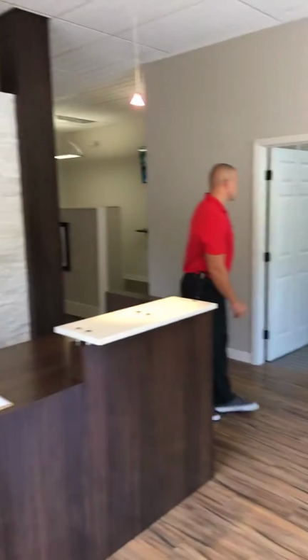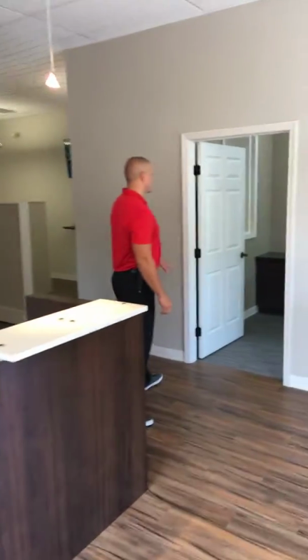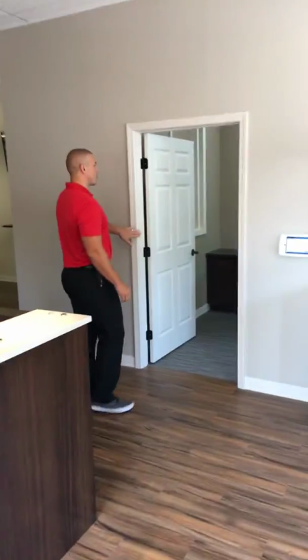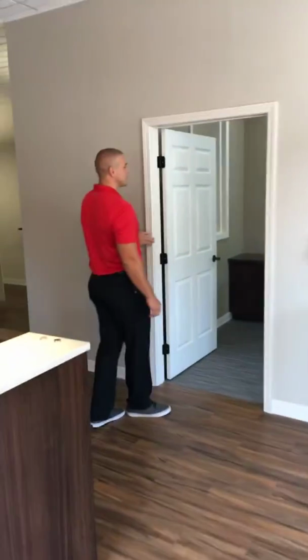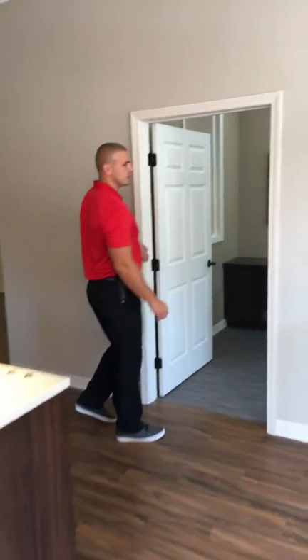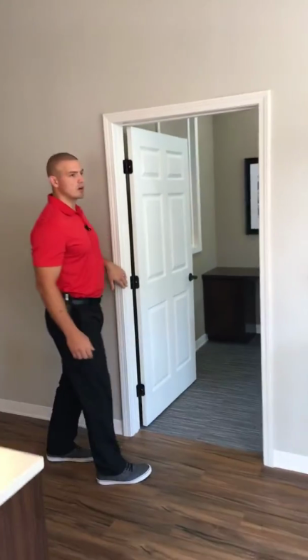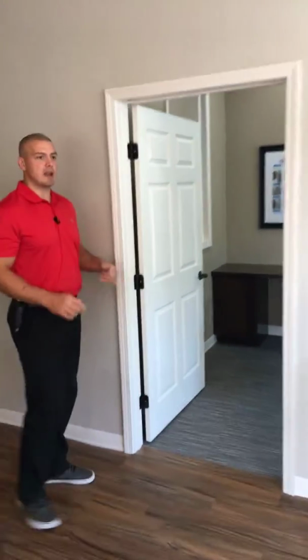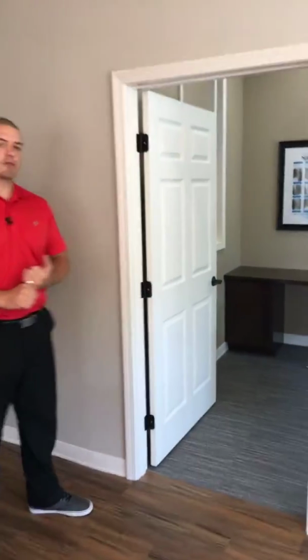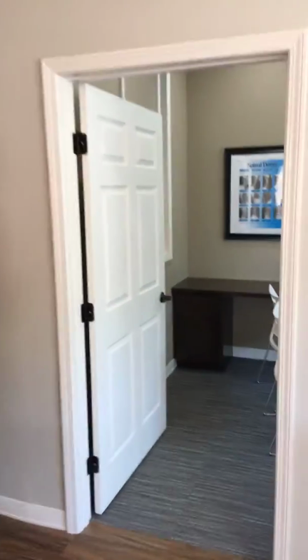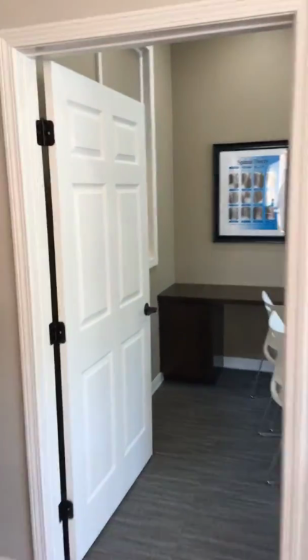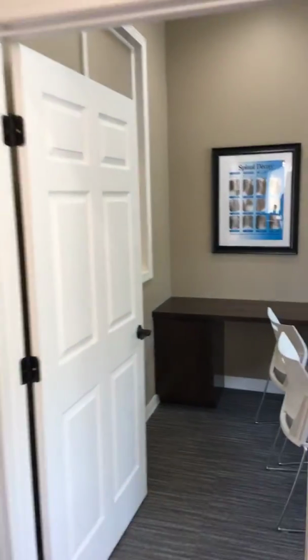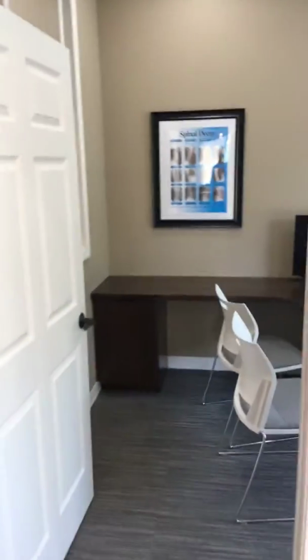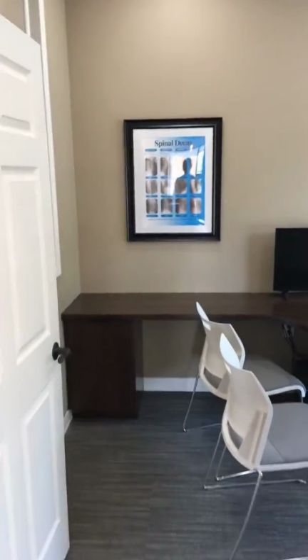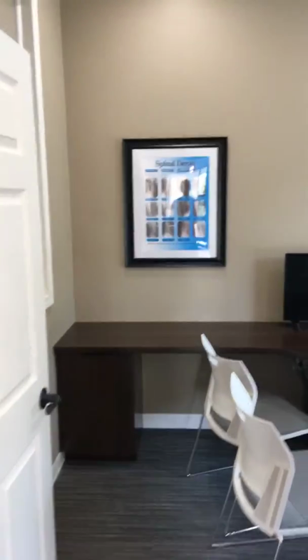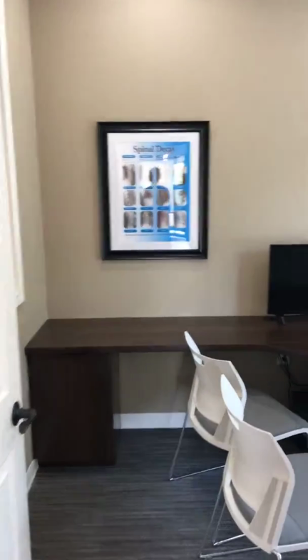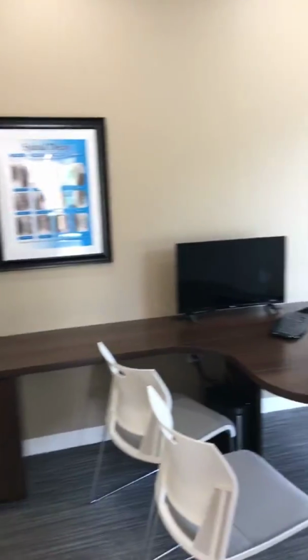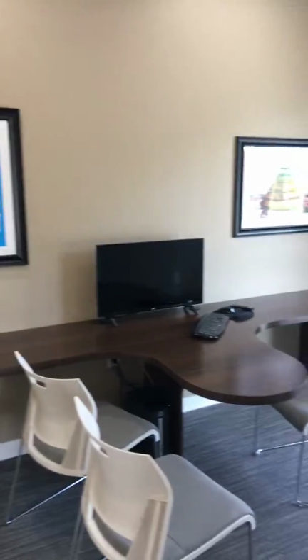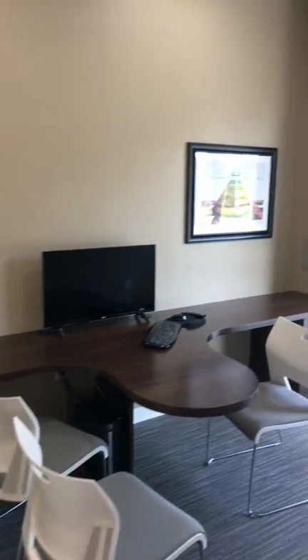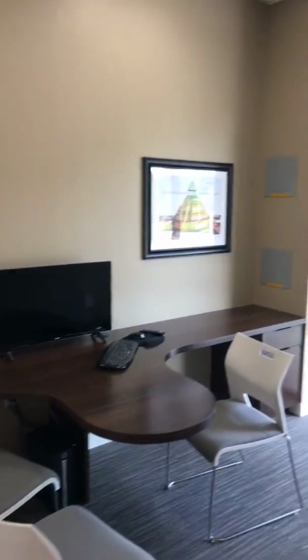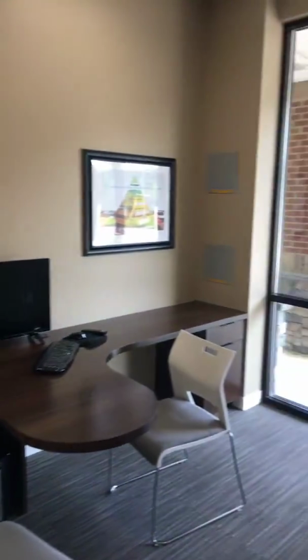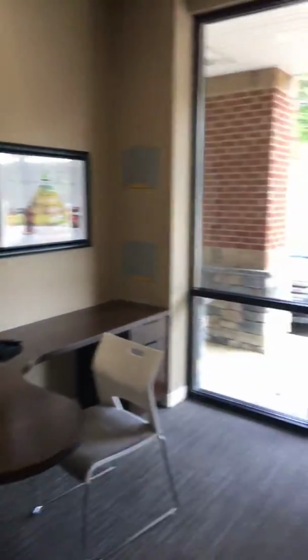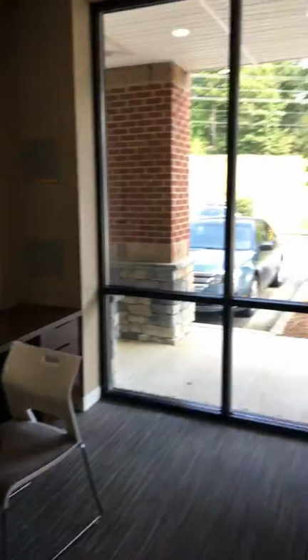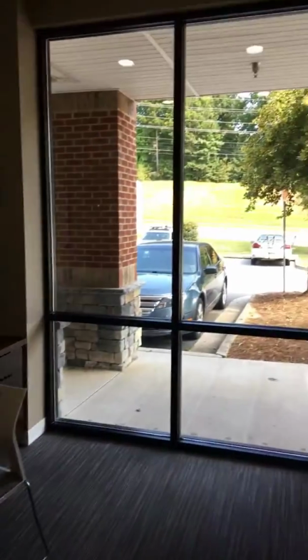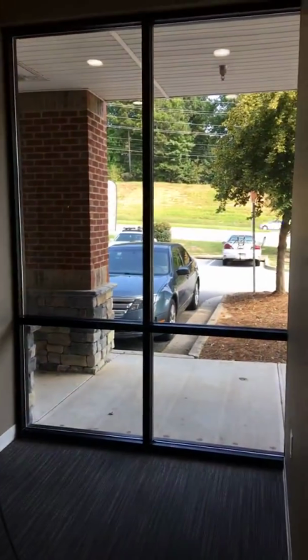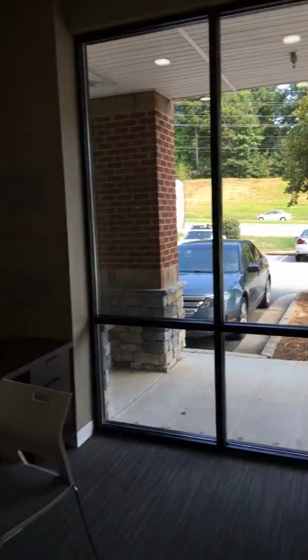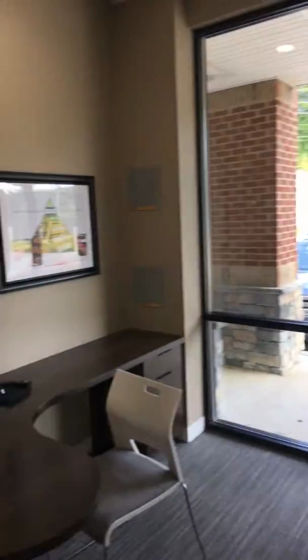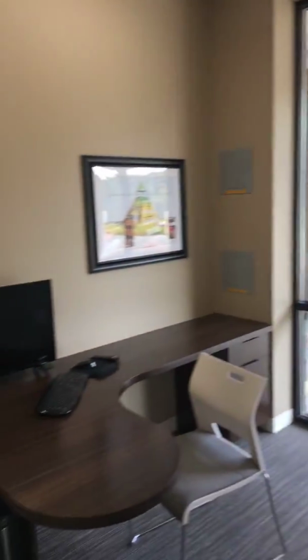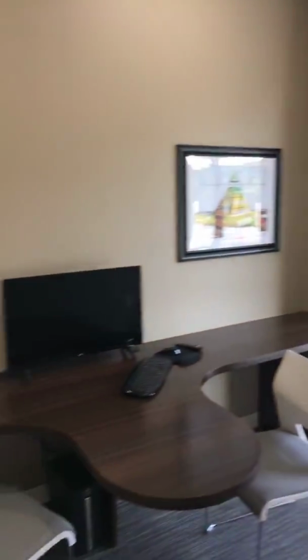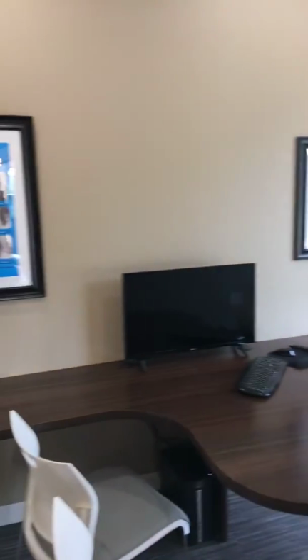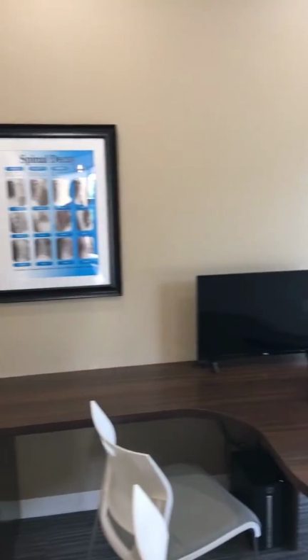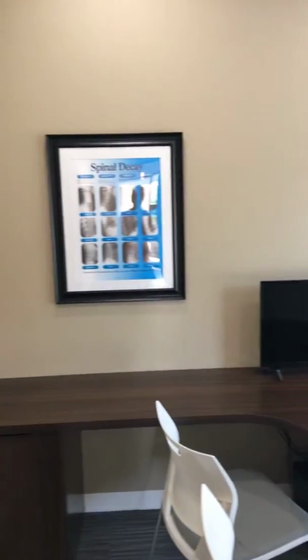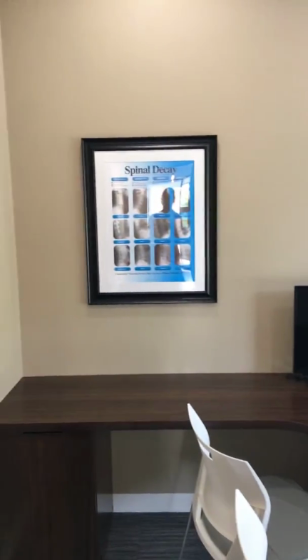Into this room we have a reported findings room. This is where we go over patient results — anything that was done in the first visit, x-rays, diagnostic scans. This is where we go over that information with you and your family. We also make recommendations for care at this point, so it's a big decision-making room.